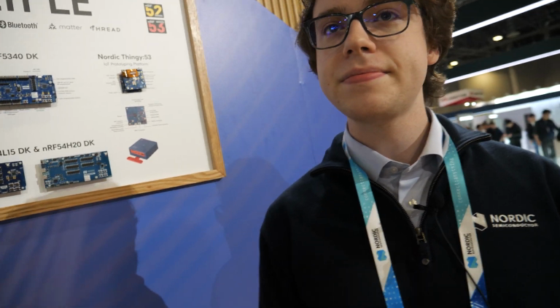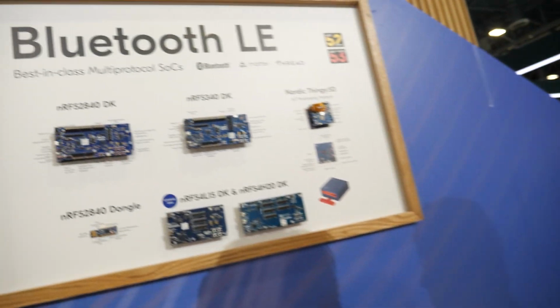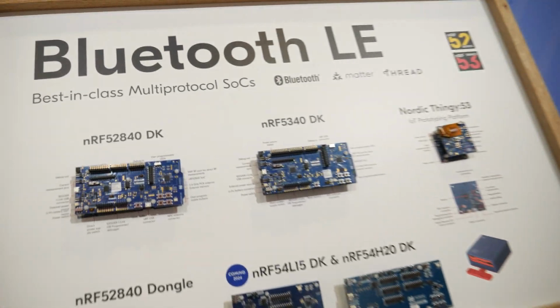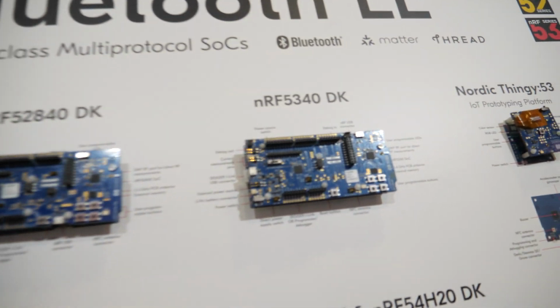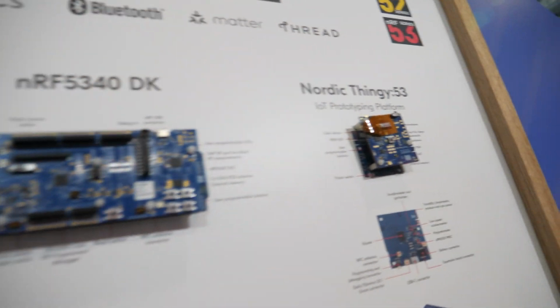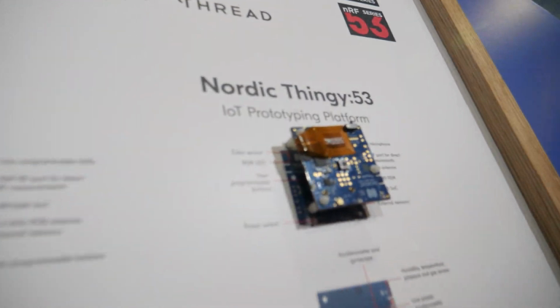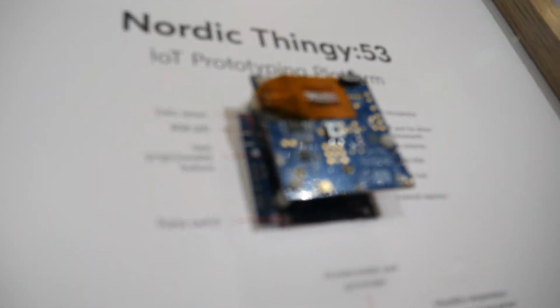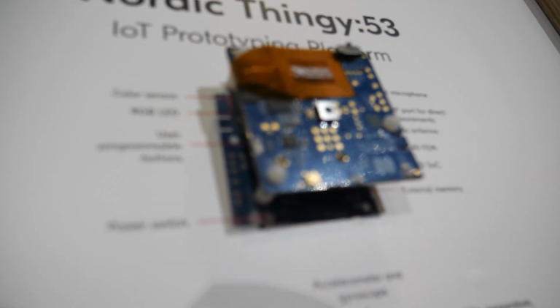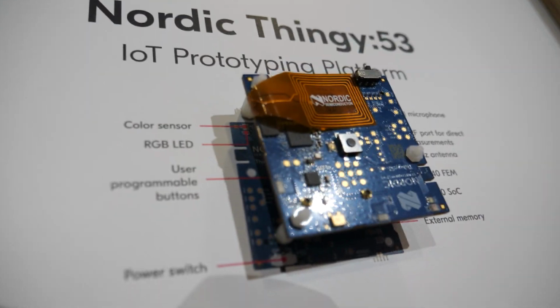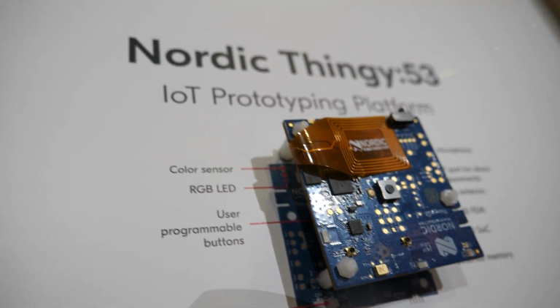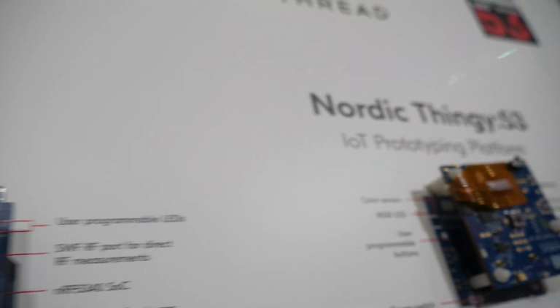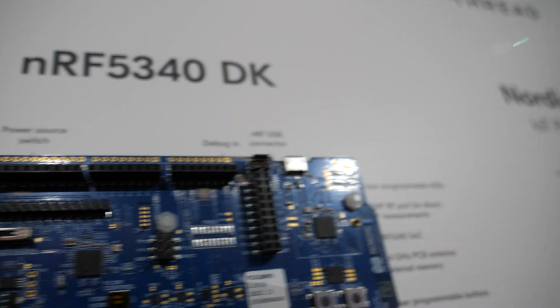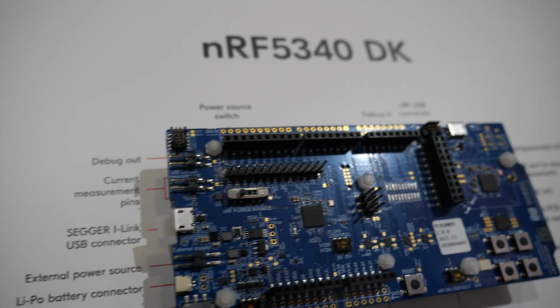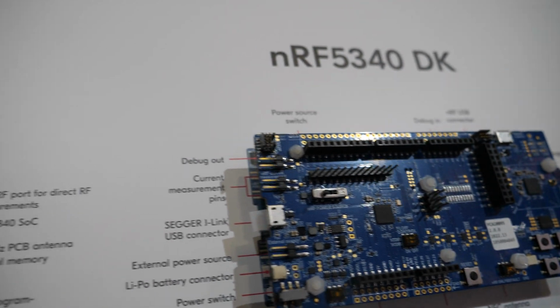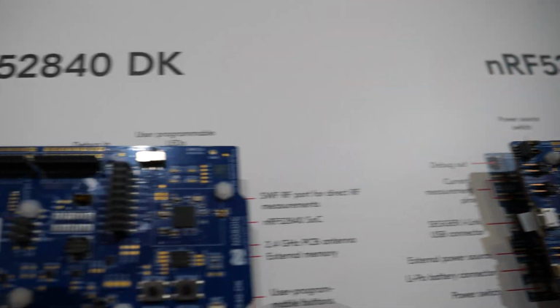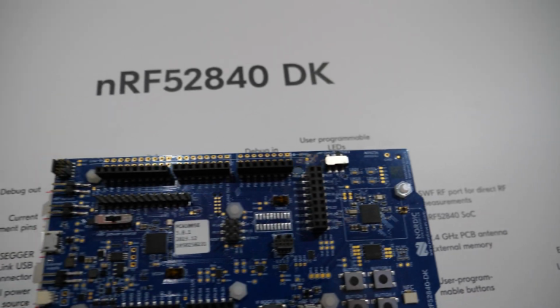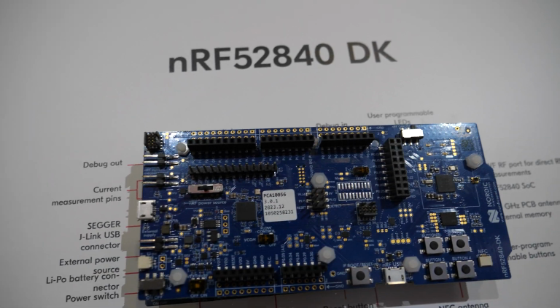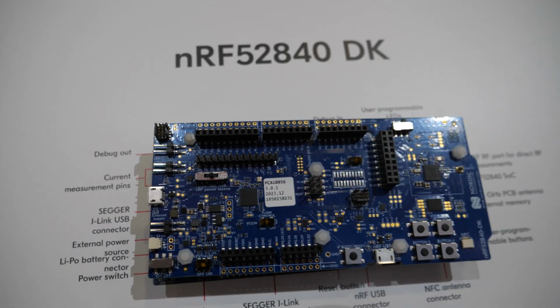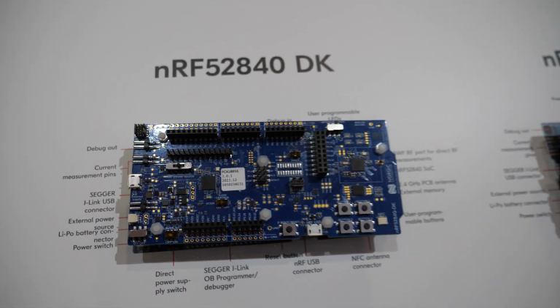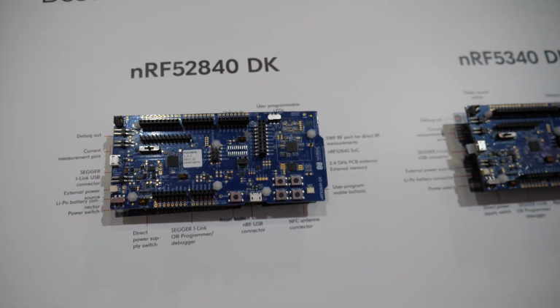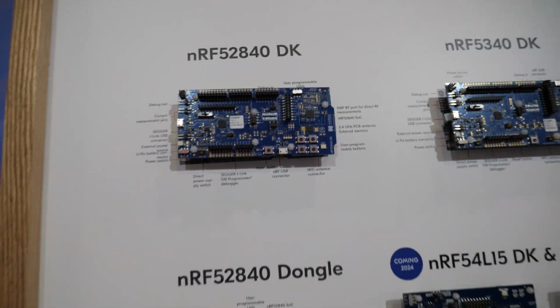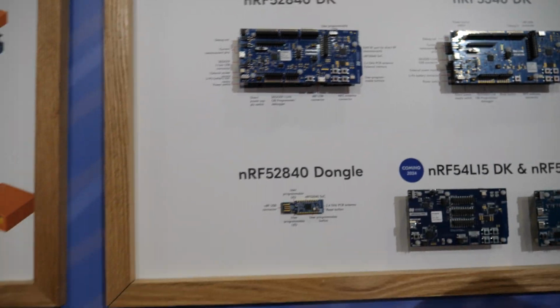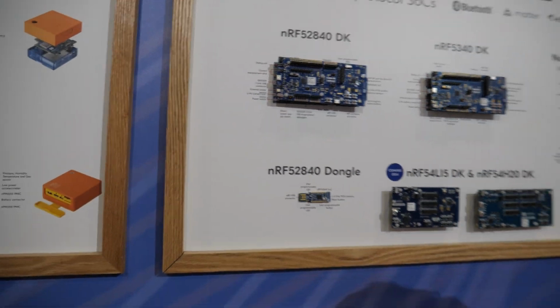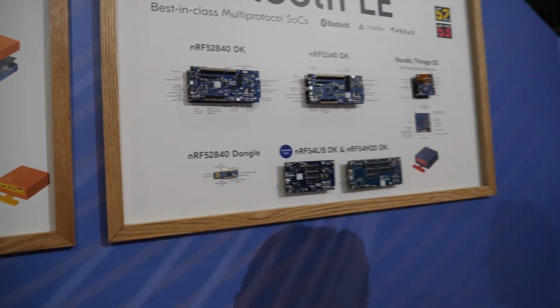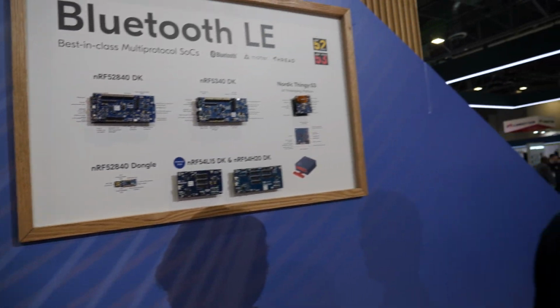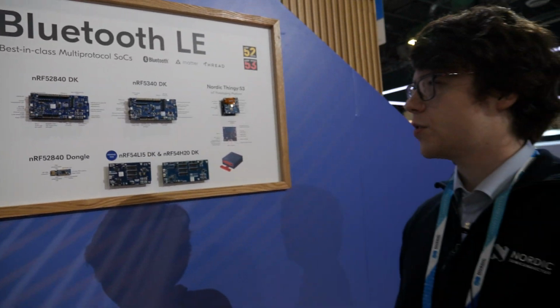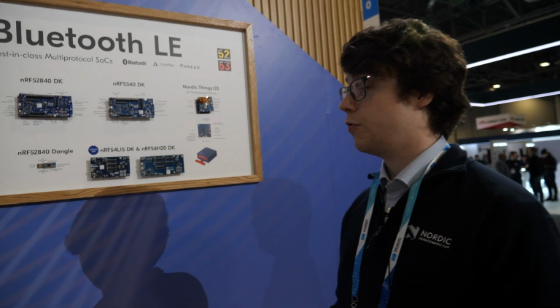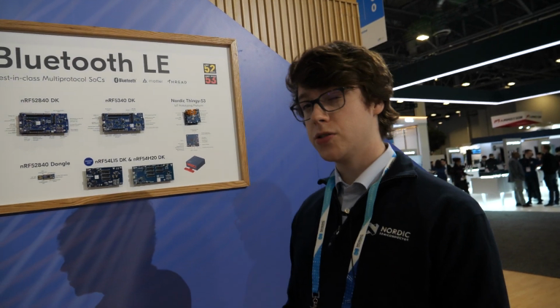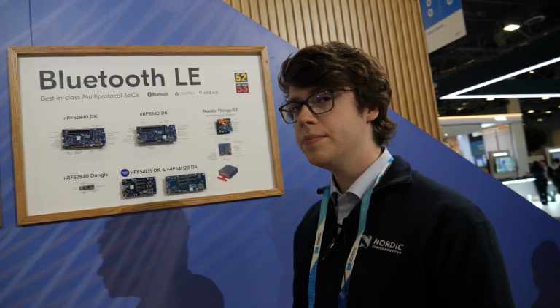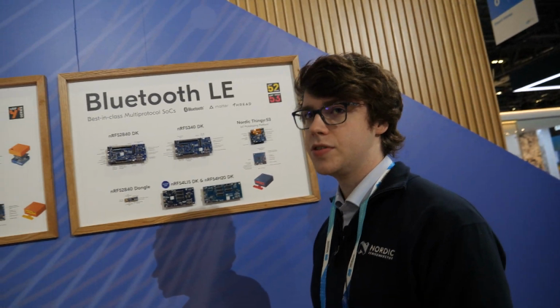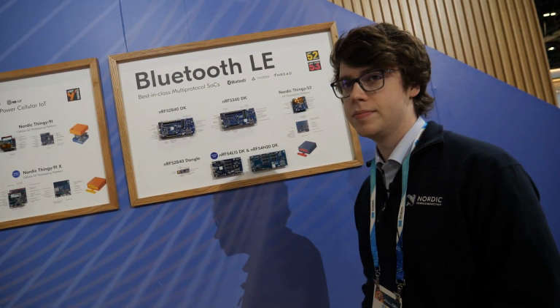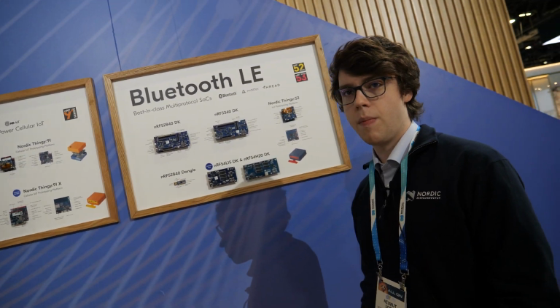And has this been on the market already? Yes, the 52 and 53 series have been on the market for several years. The 52 series is coming up on eight years in the market, and the 53 series is three or four years old now.